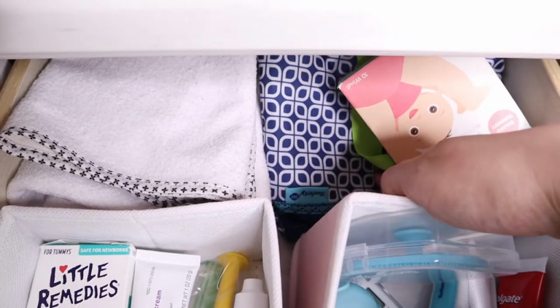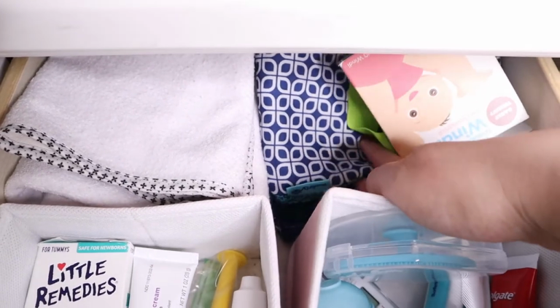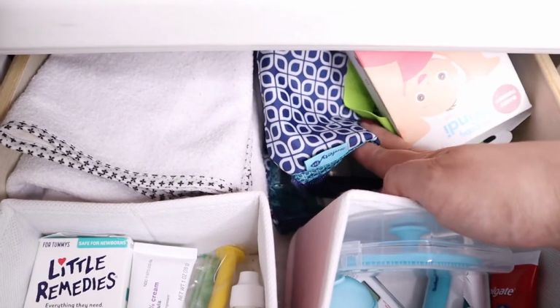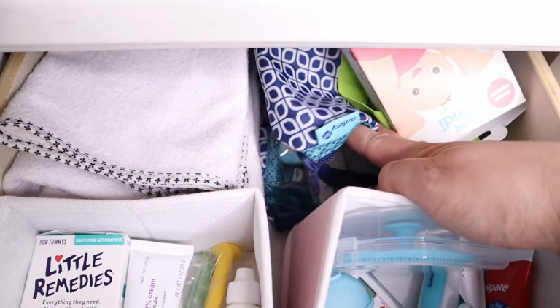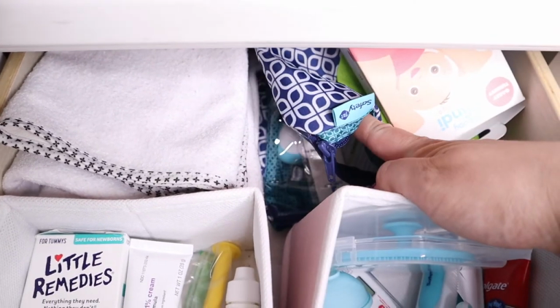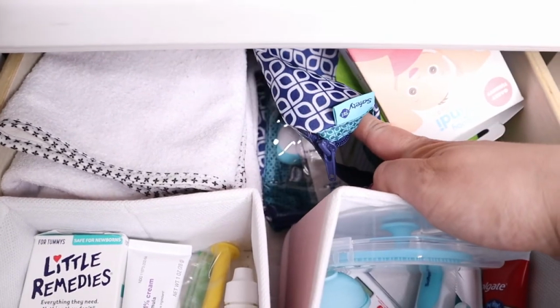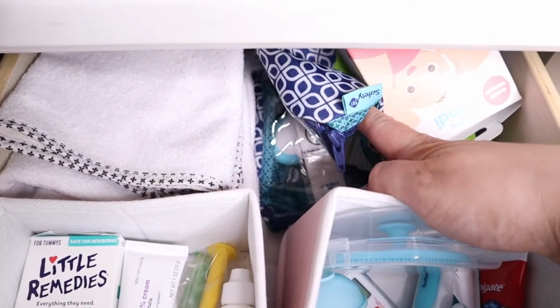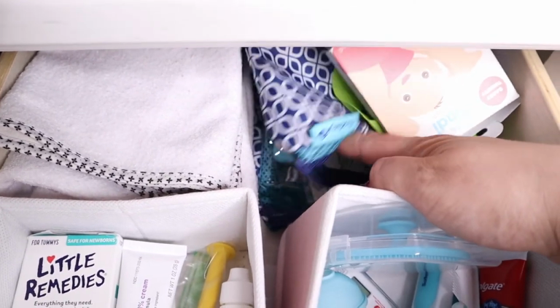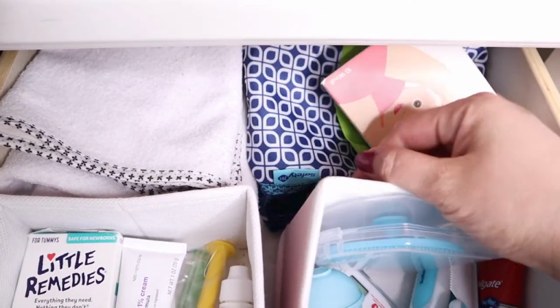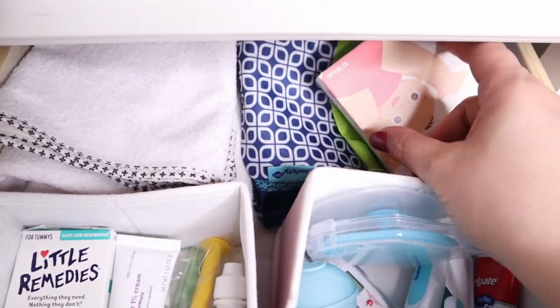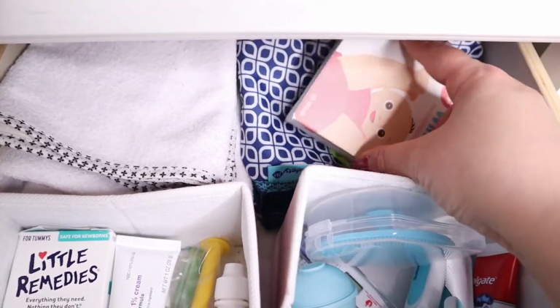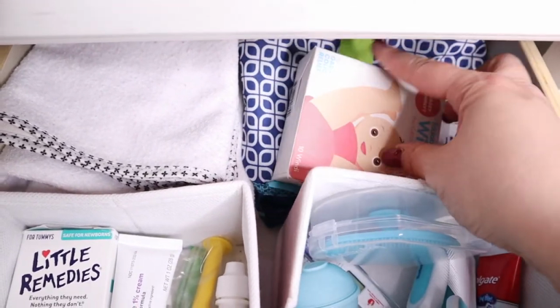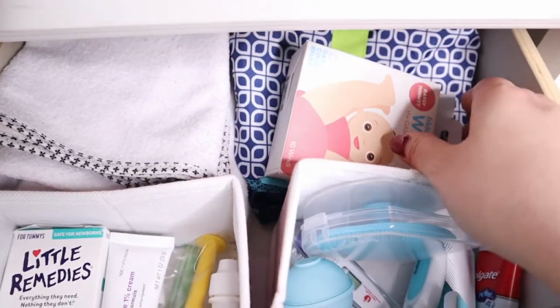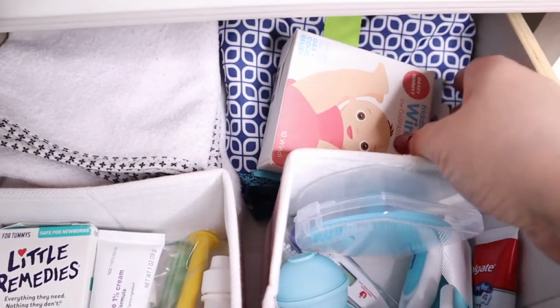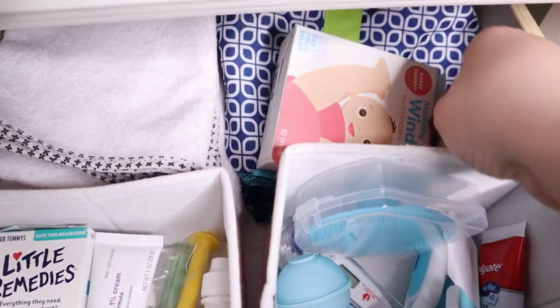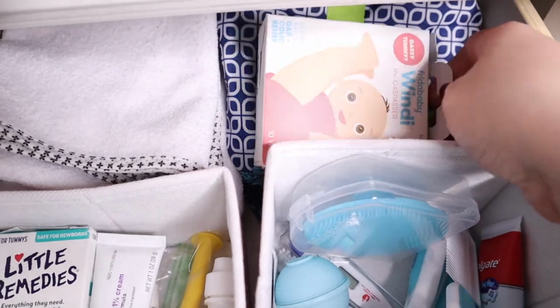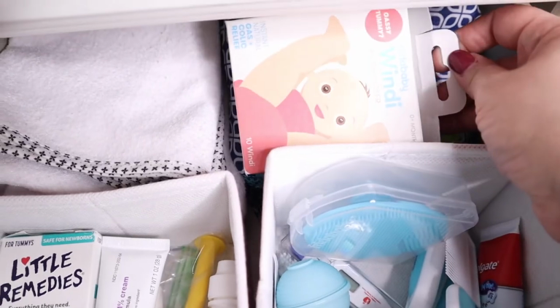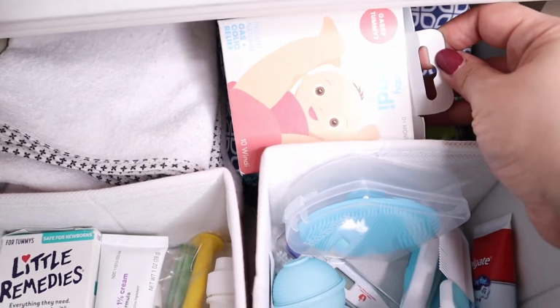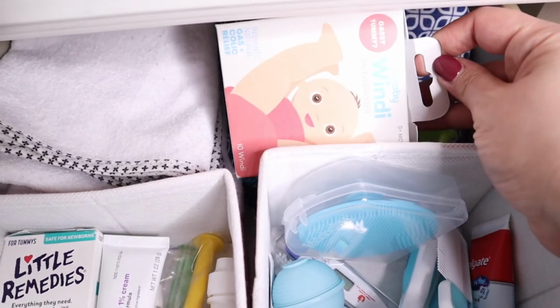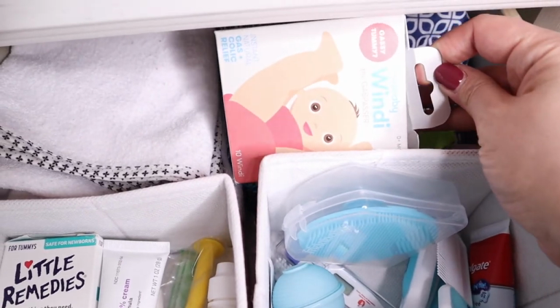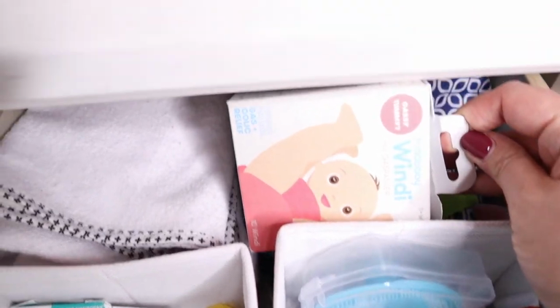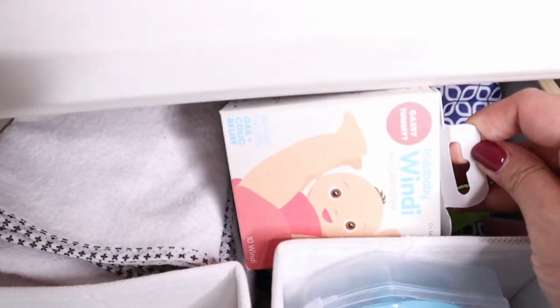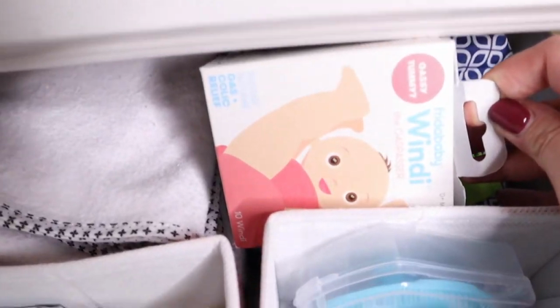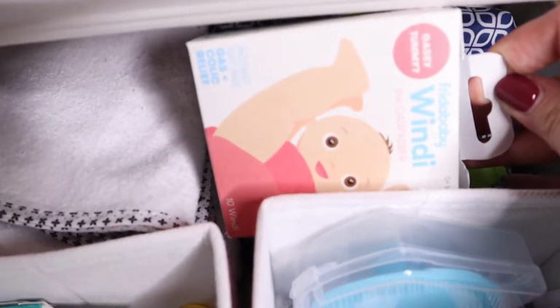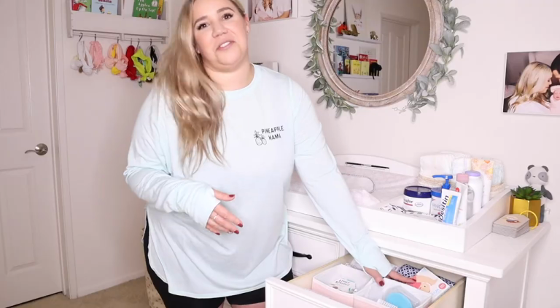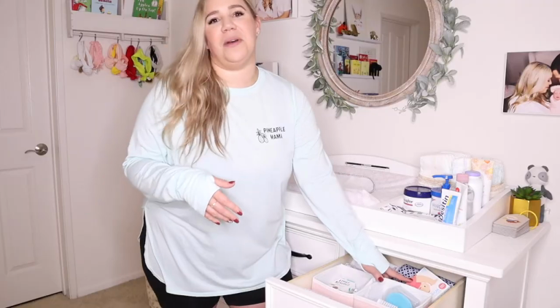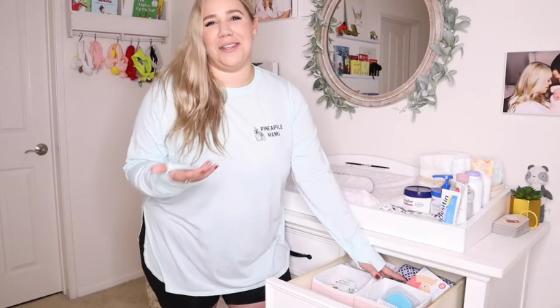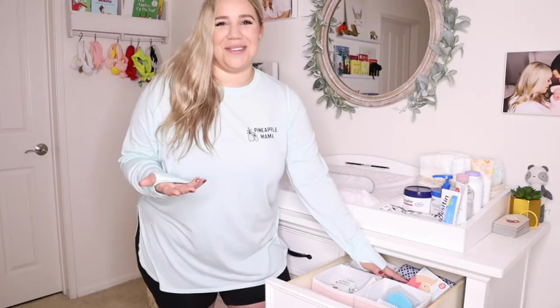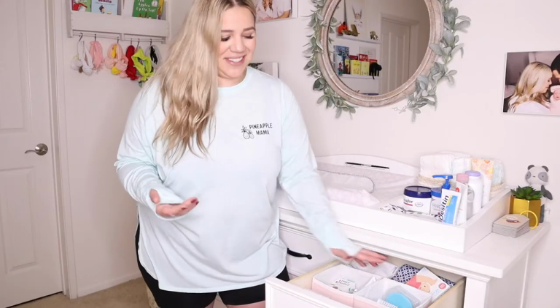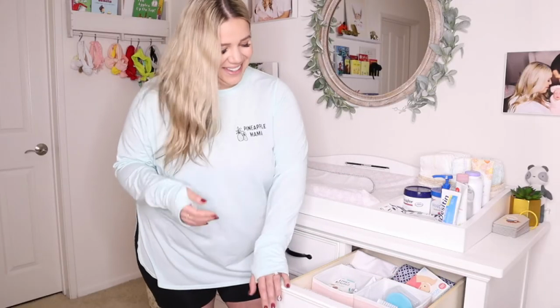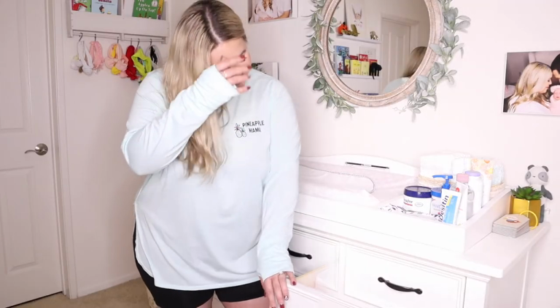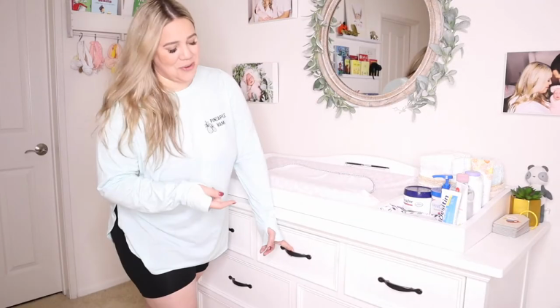Next to that I have her grooming and safety kit along with some Frida Baby gas passers, but I haven't used those recently.